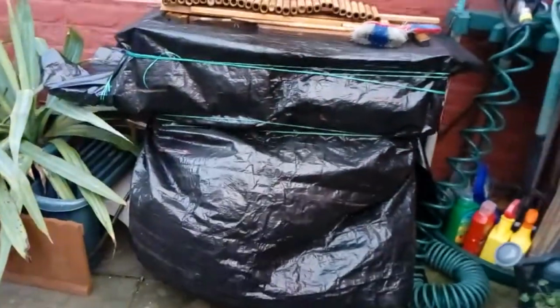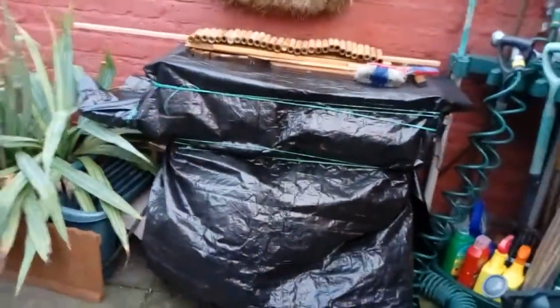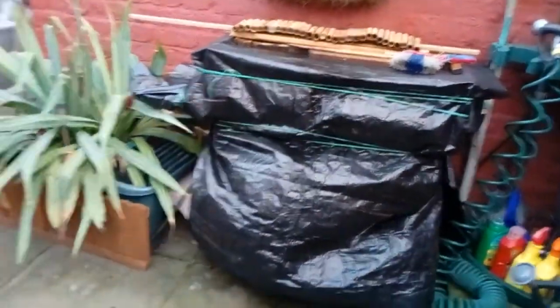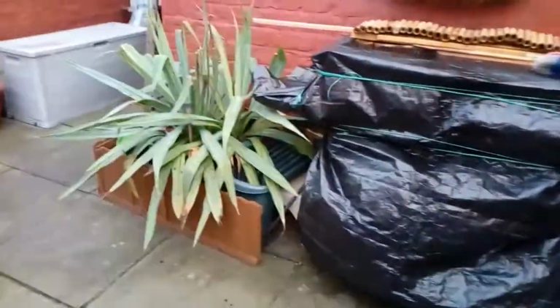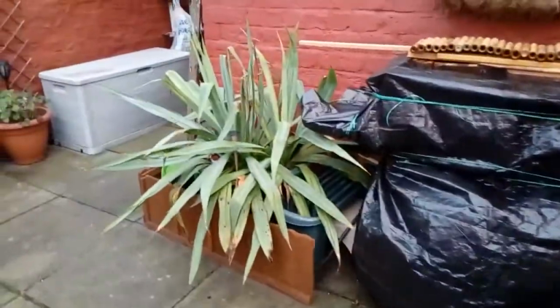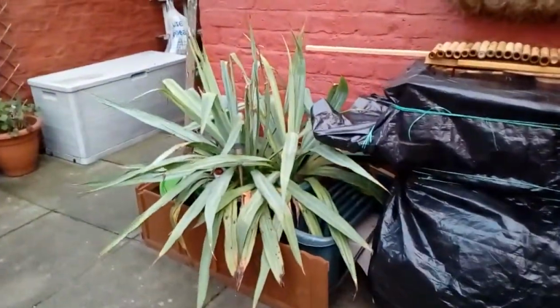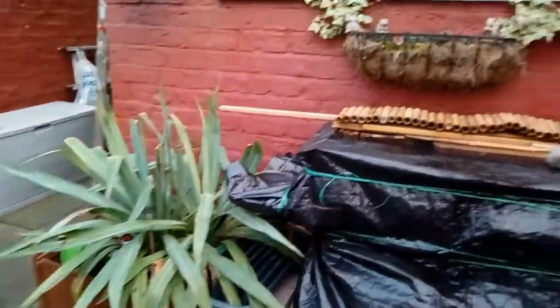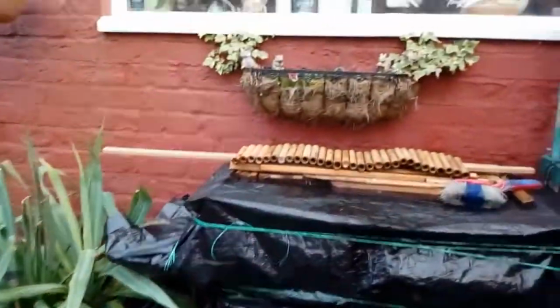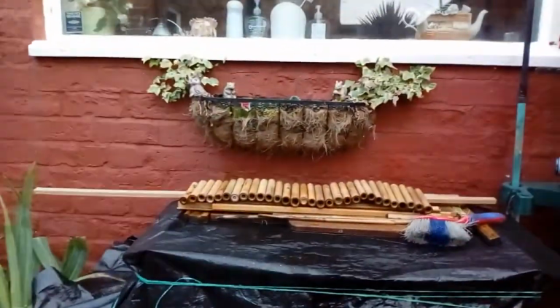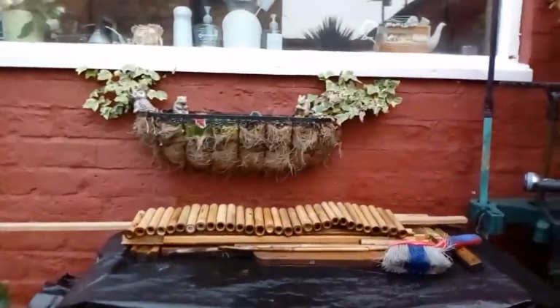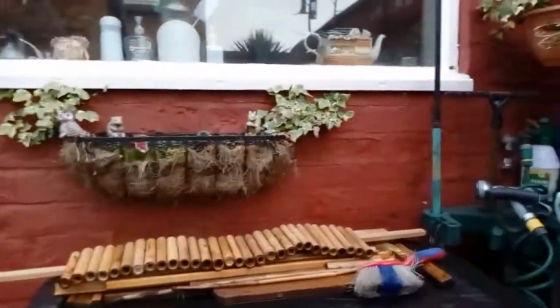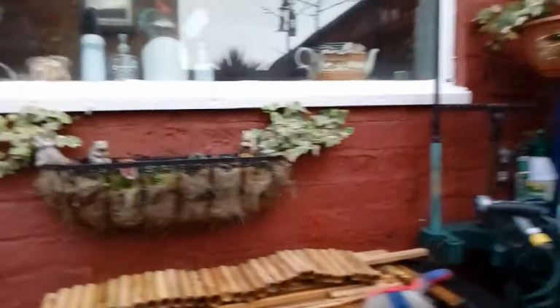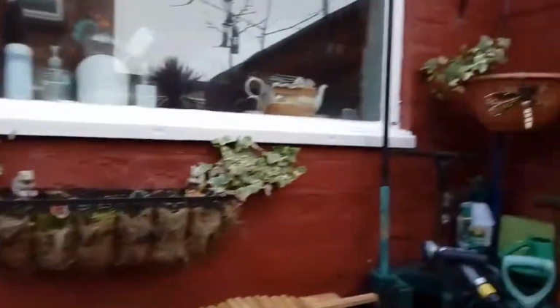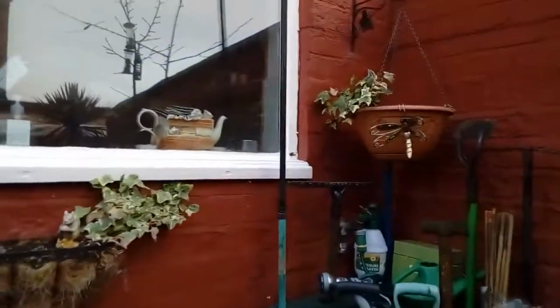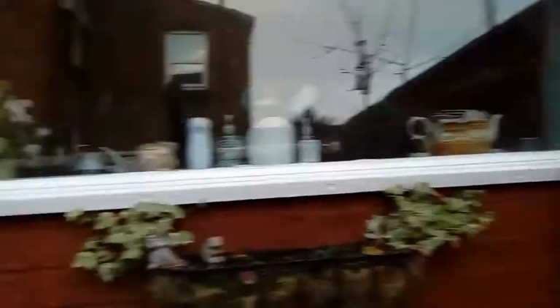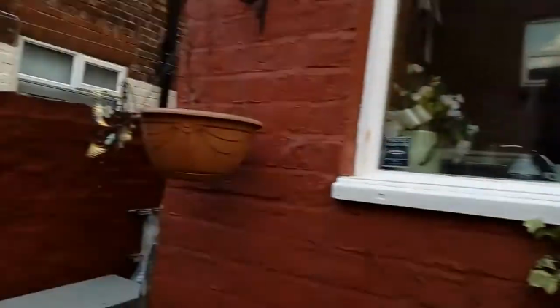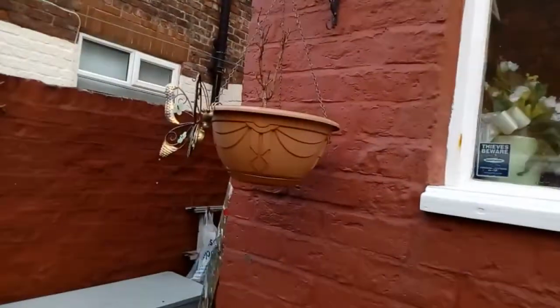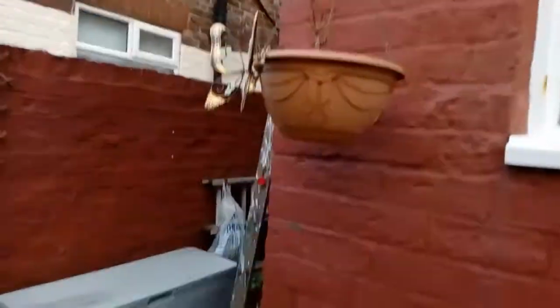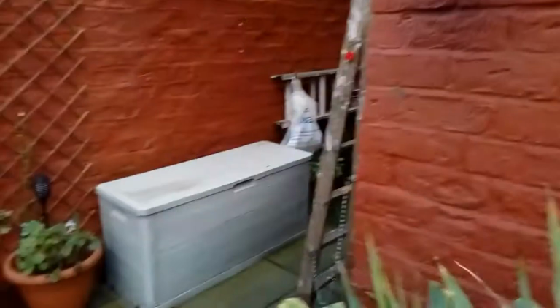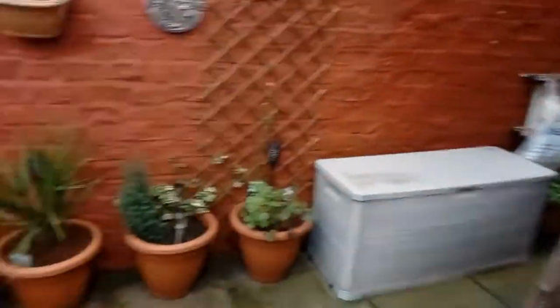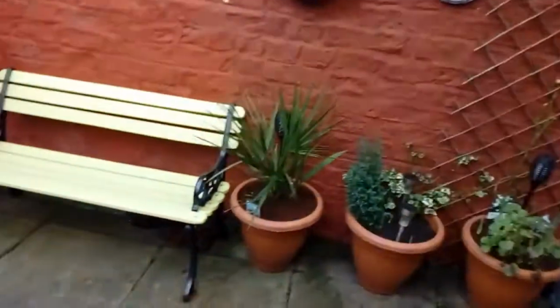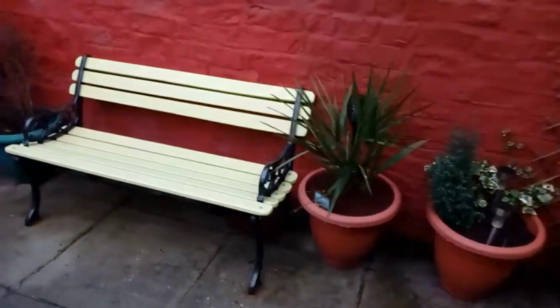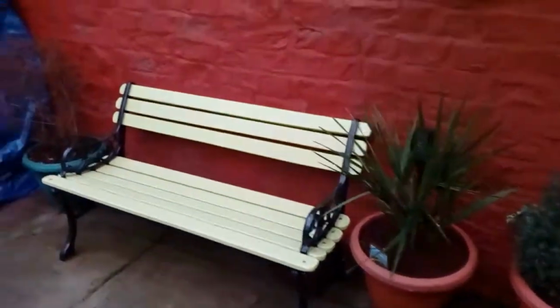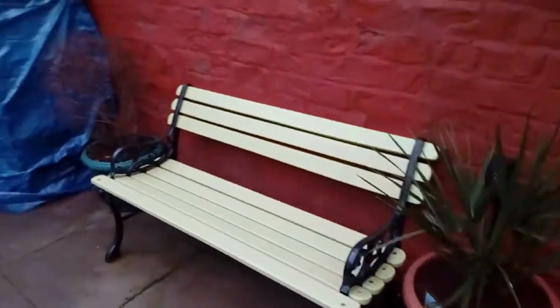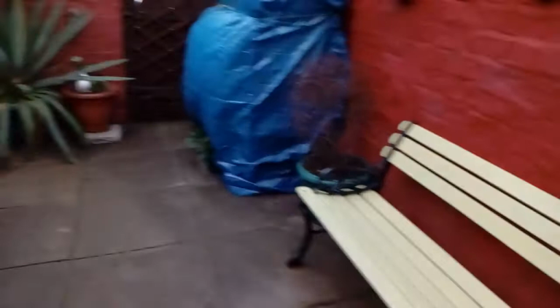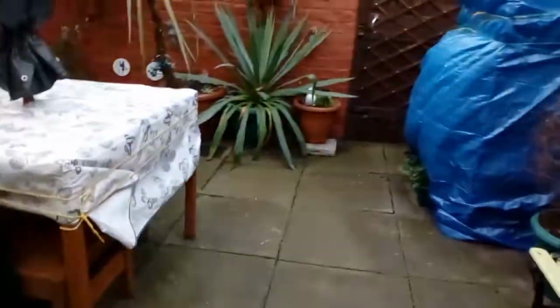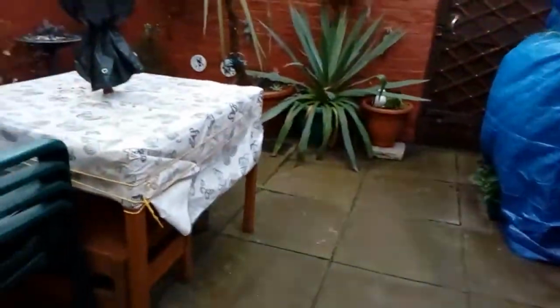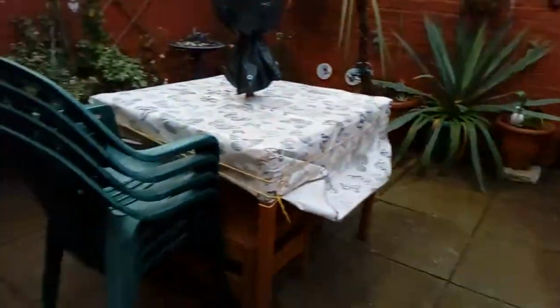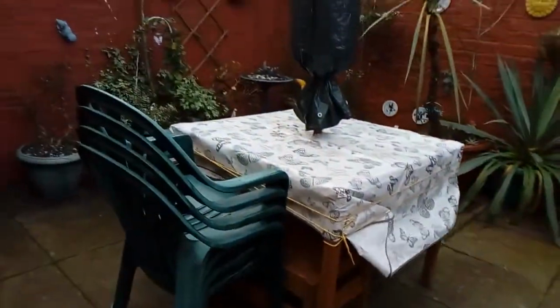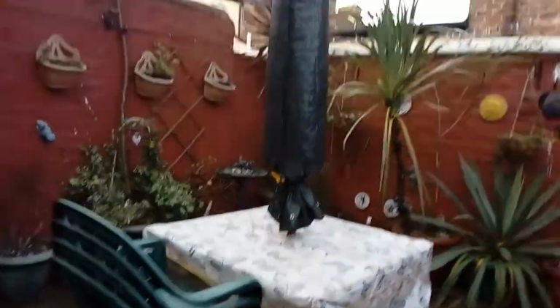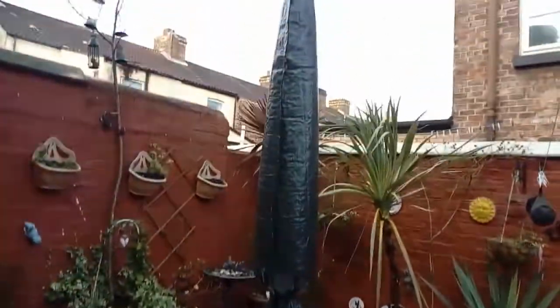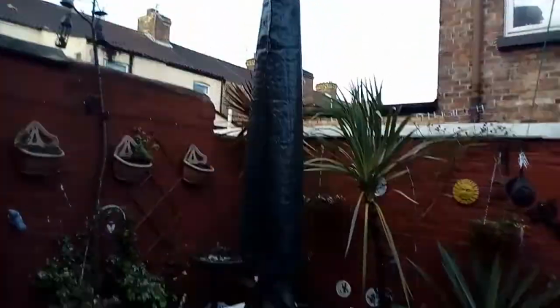This is the barbecue. So that's the garden, ready for spring.